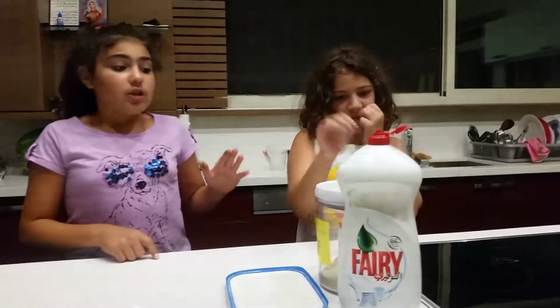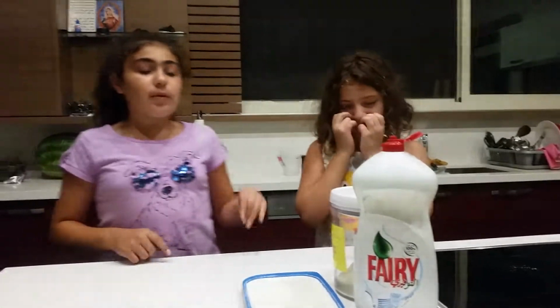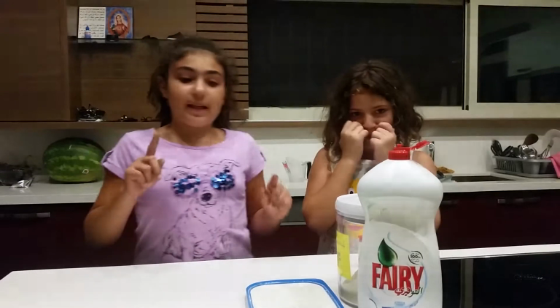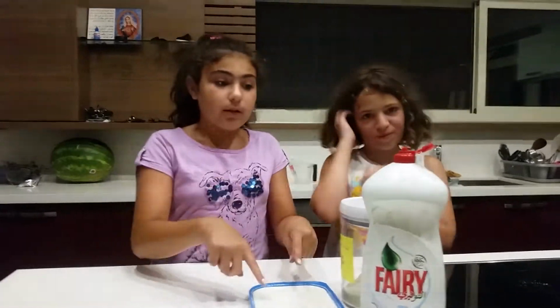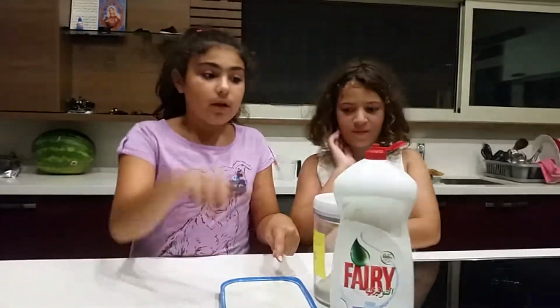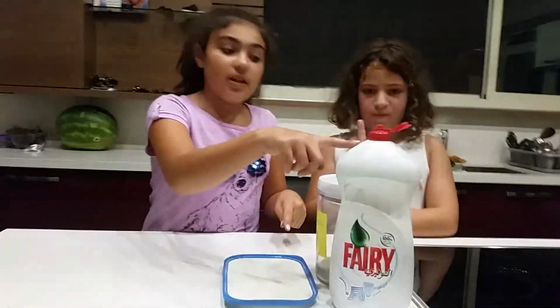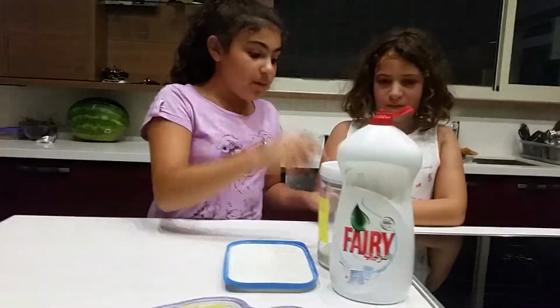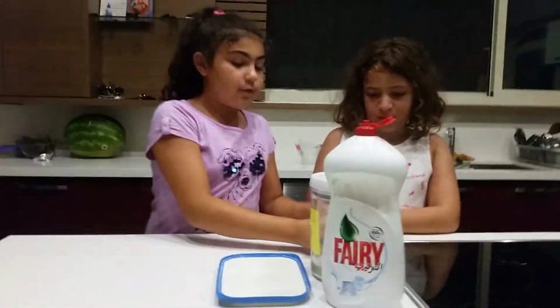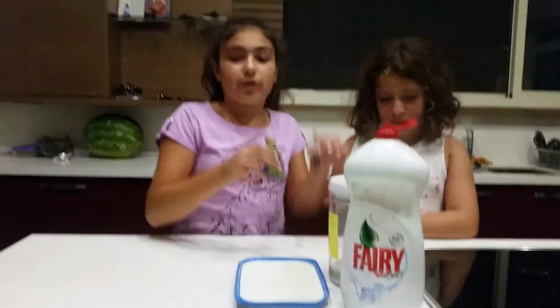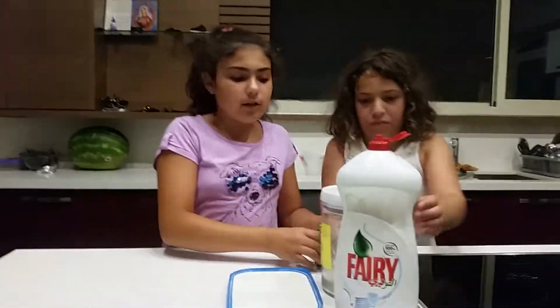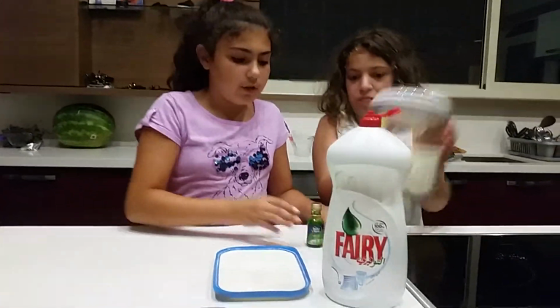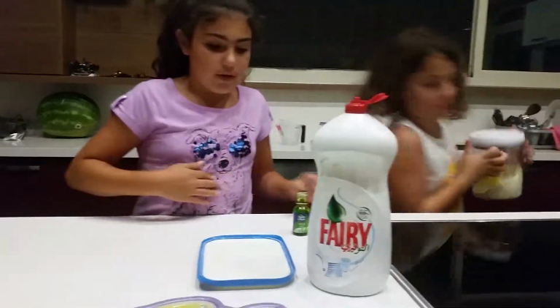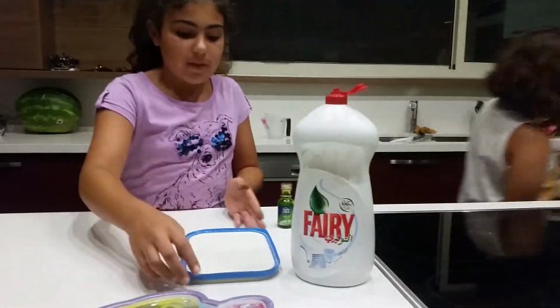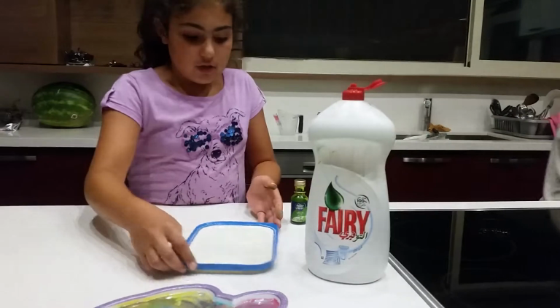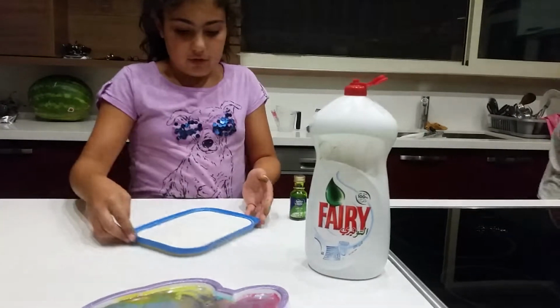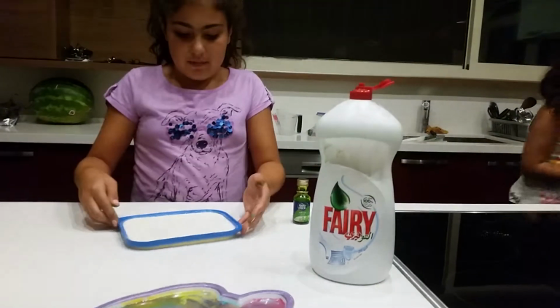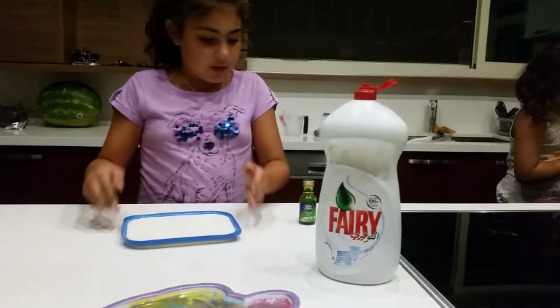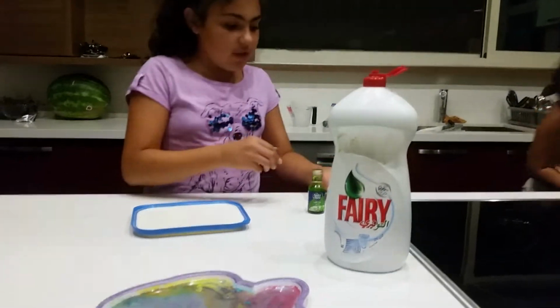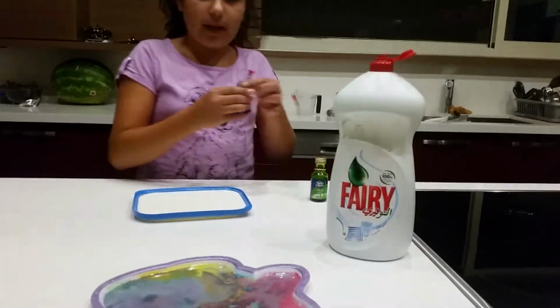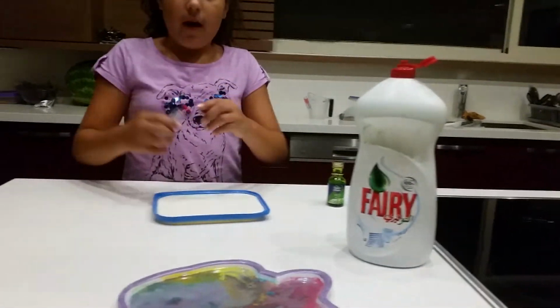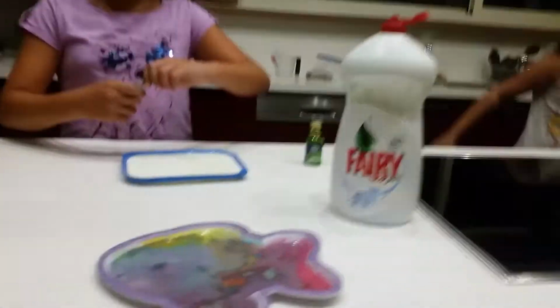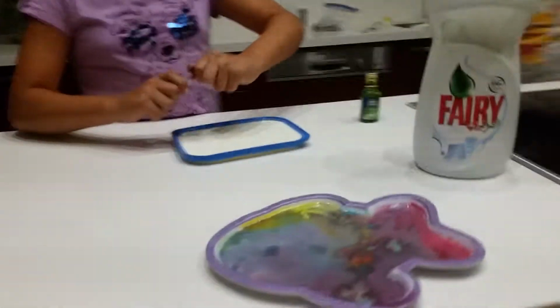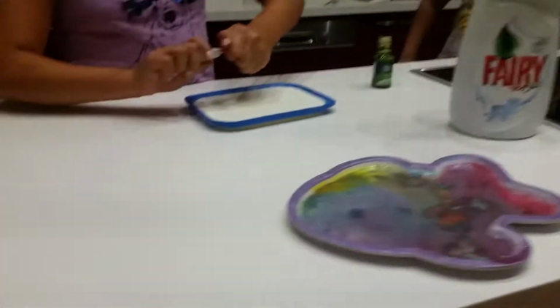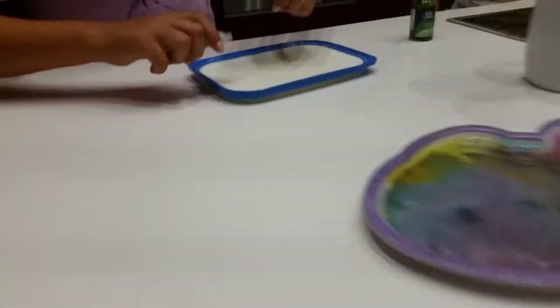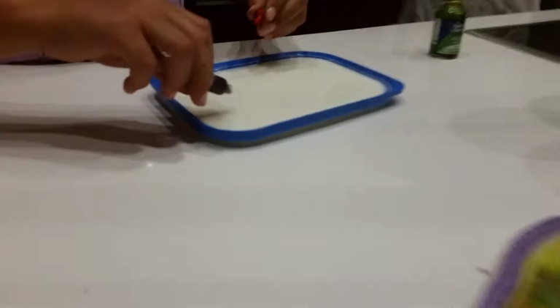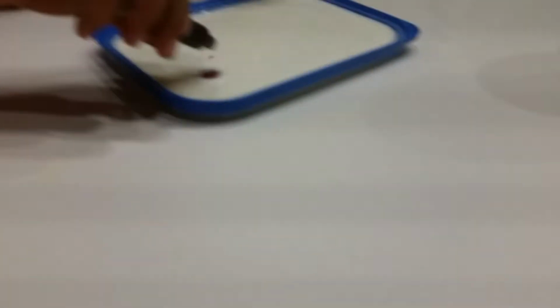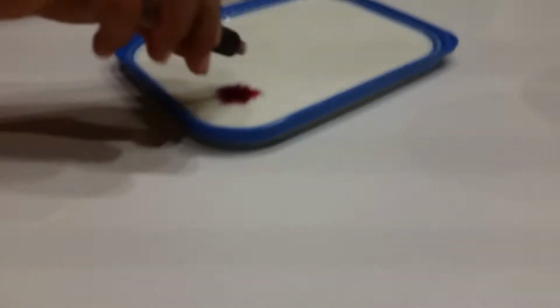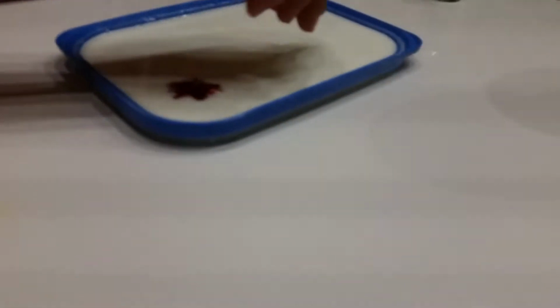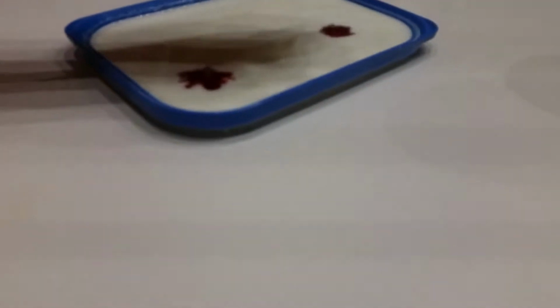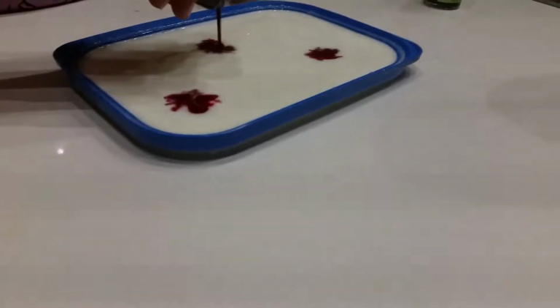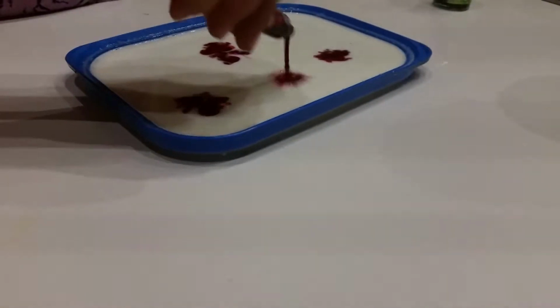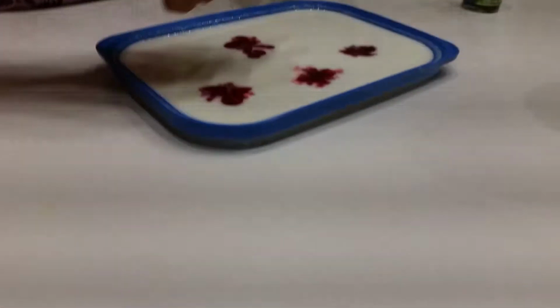Today we will be needing milk, soap, and food coloring — any color of your choice. We're gonna start off by putting food coloring into our milk, and you can use a shallow bowl. I'm gonna use two colors today.